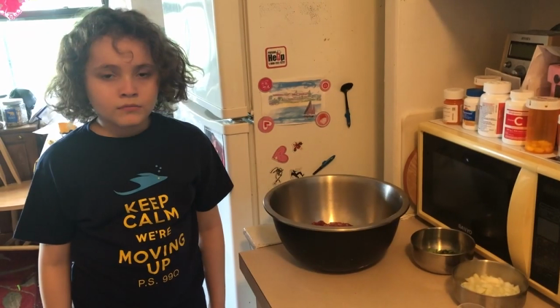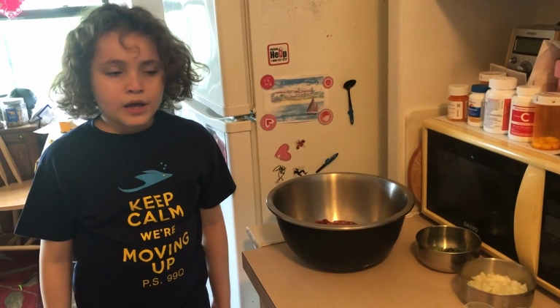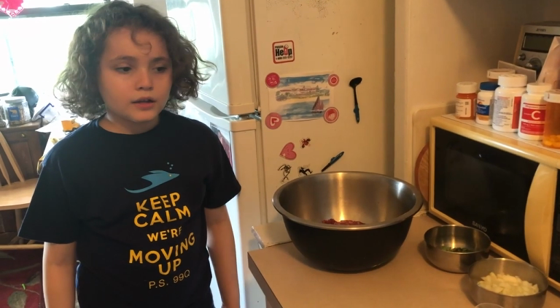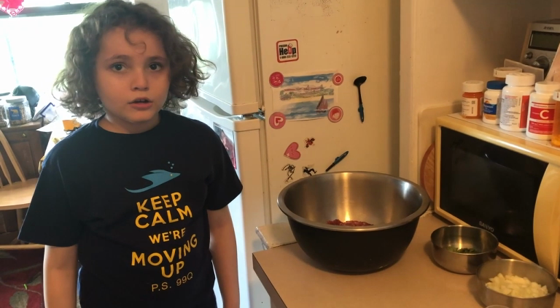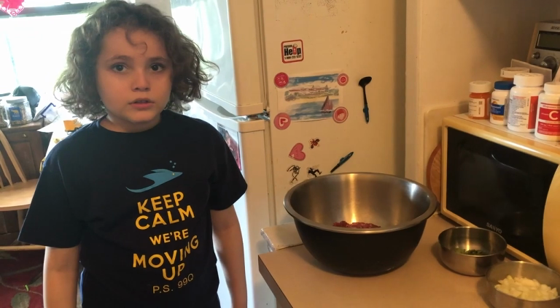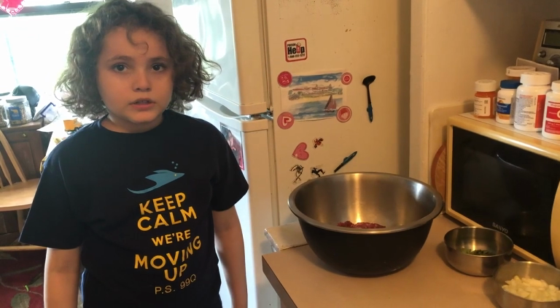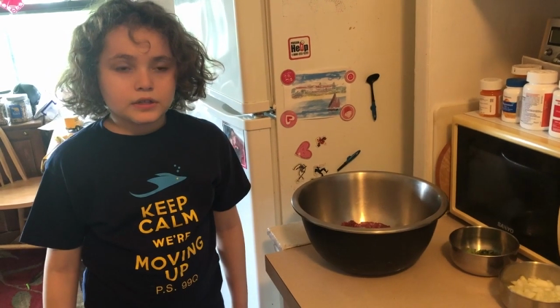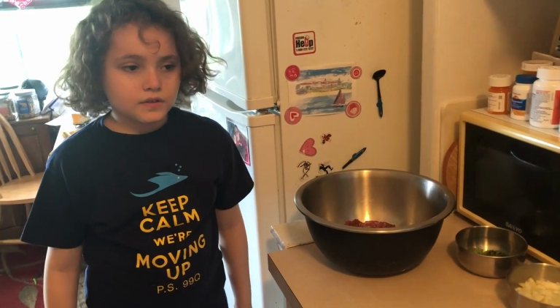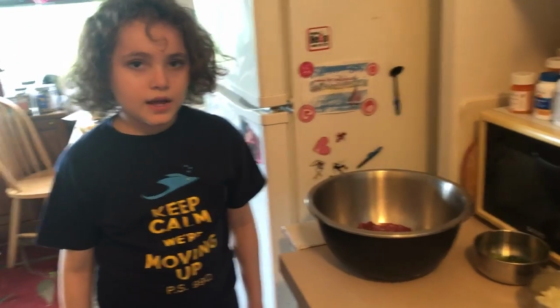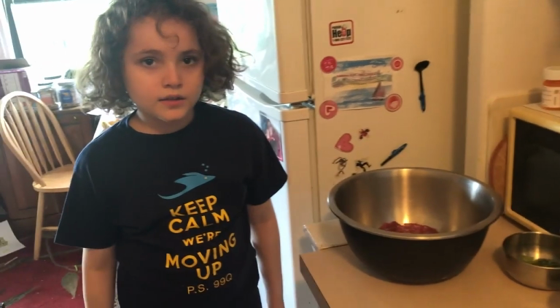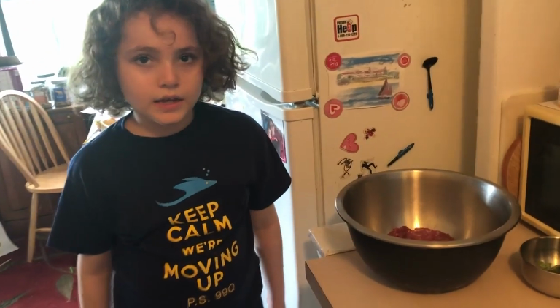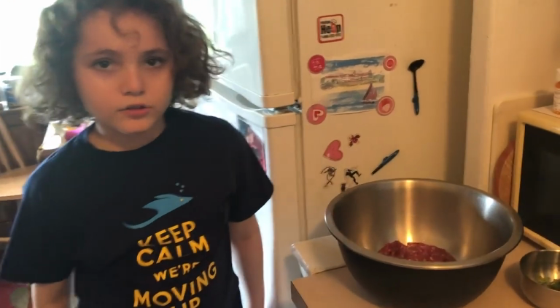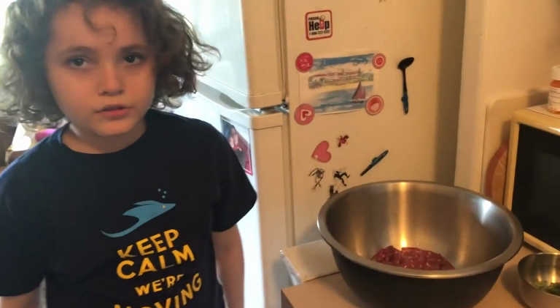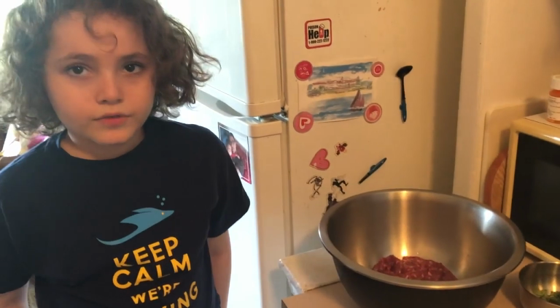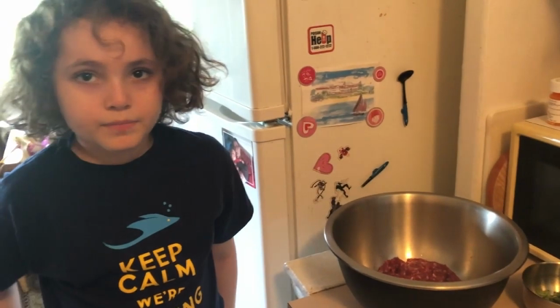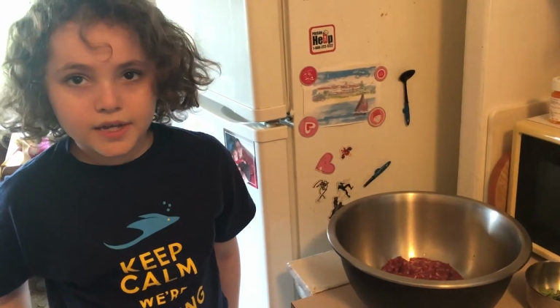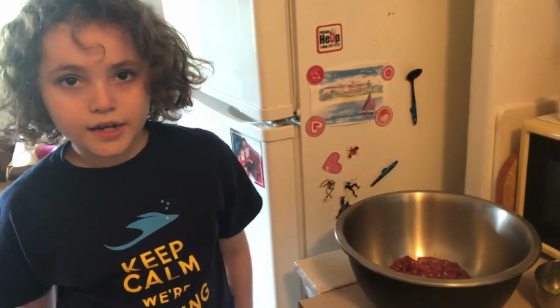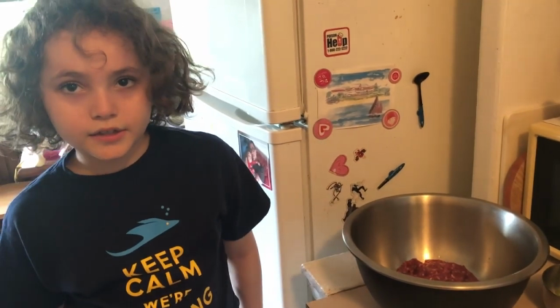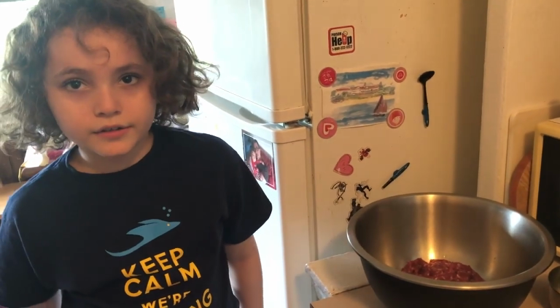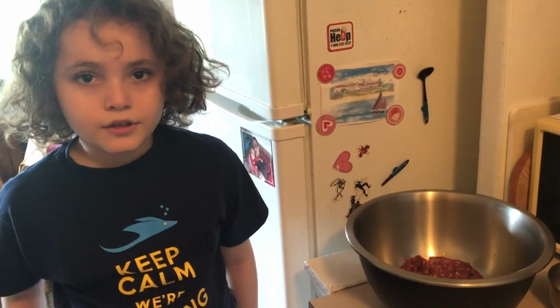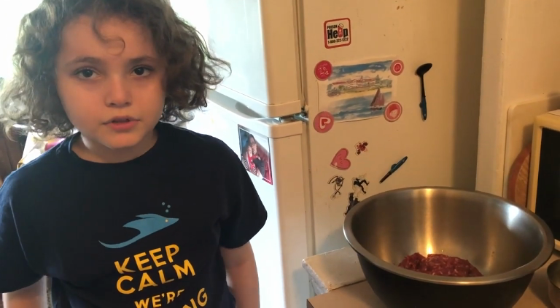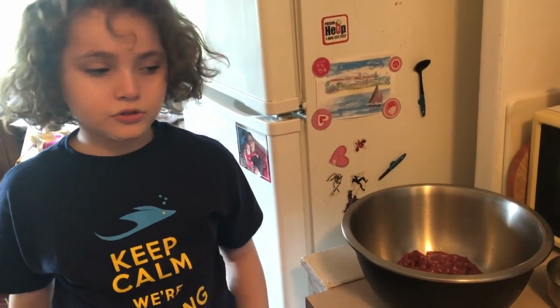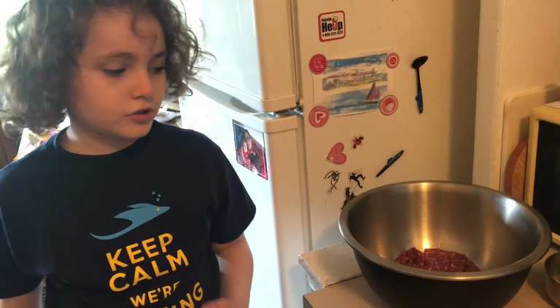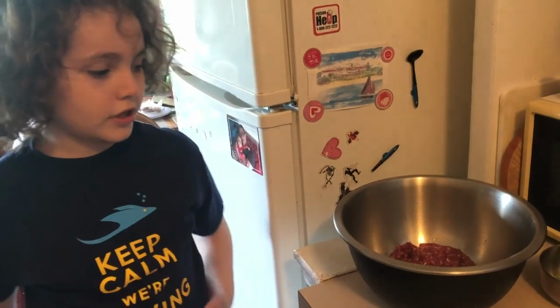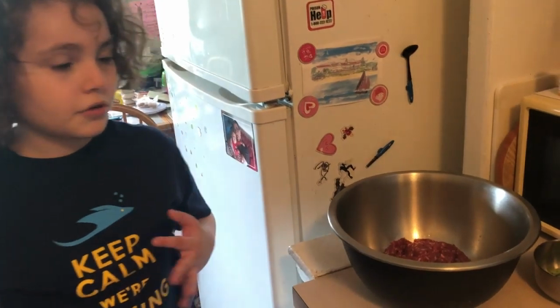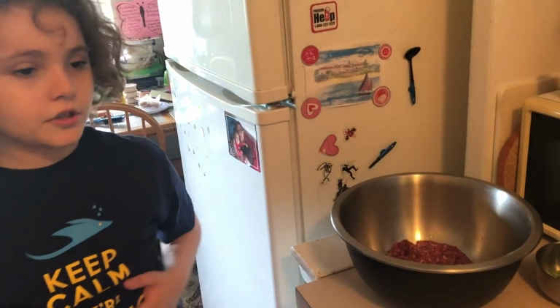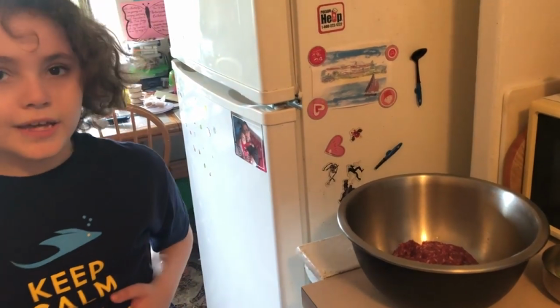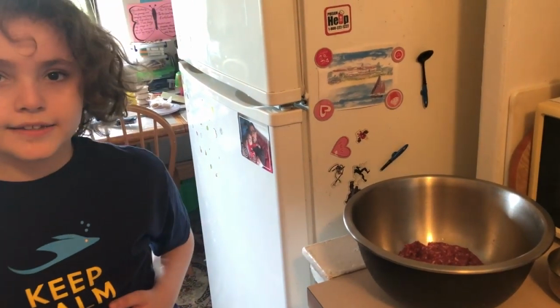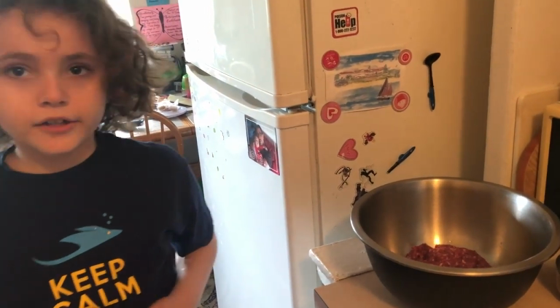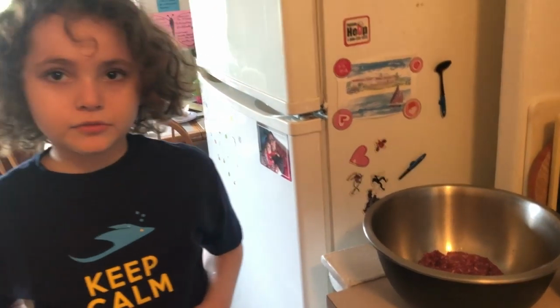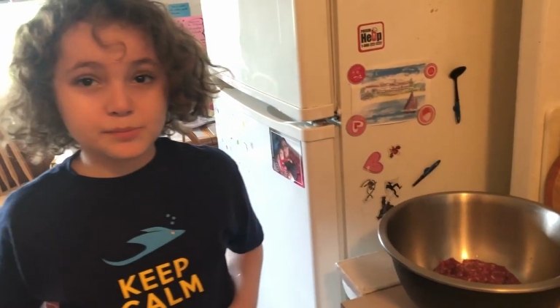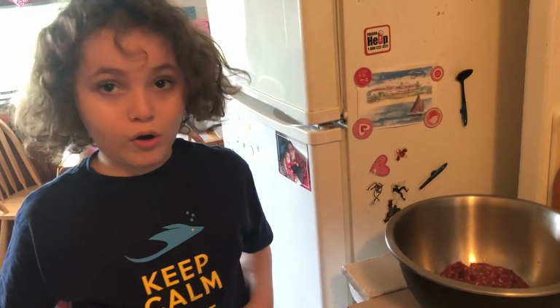Hello, this is Alexander from PS99 3-120. We're going to make Italian meatballs.